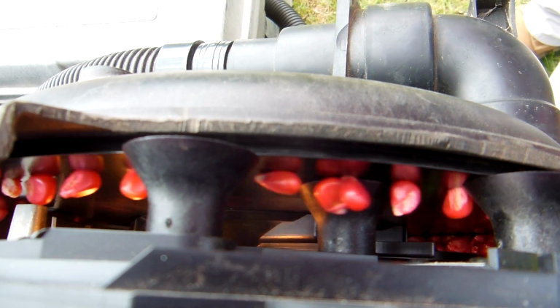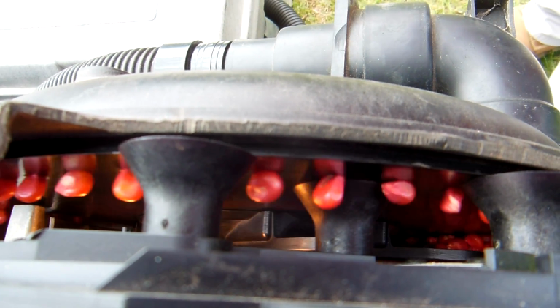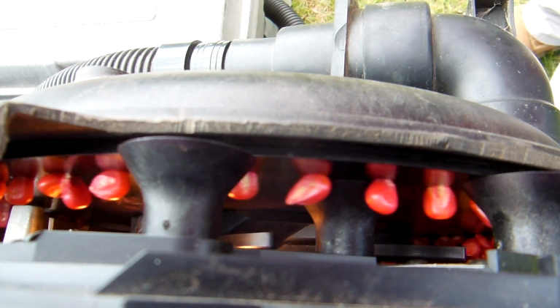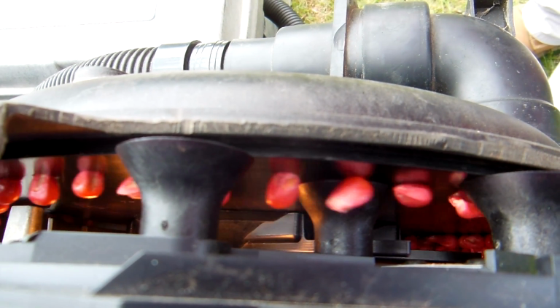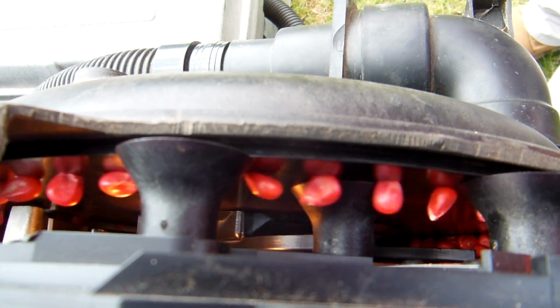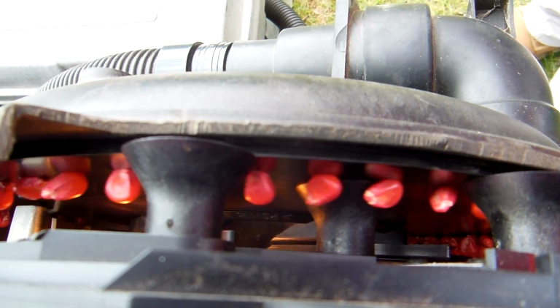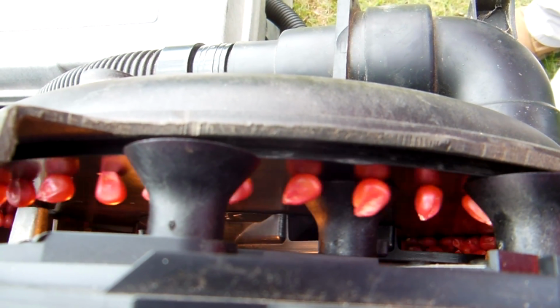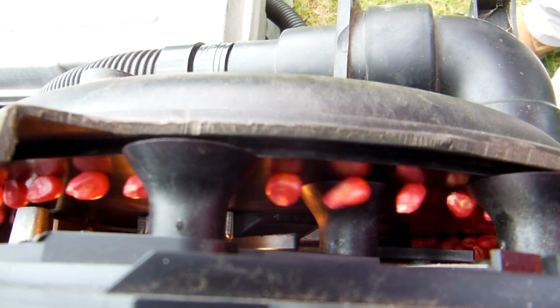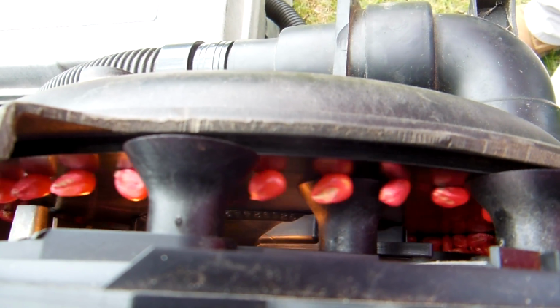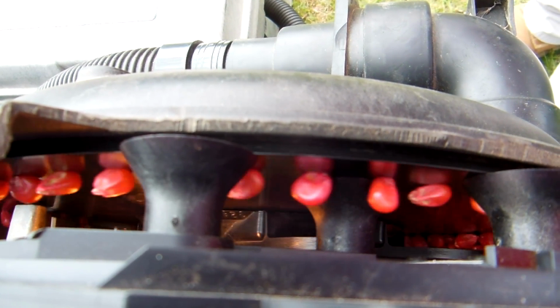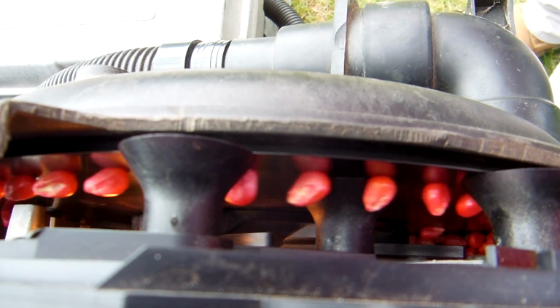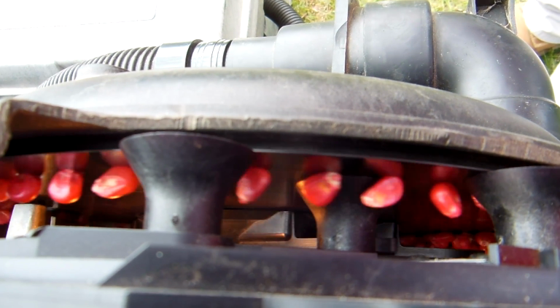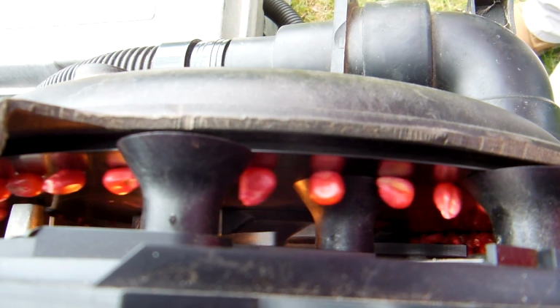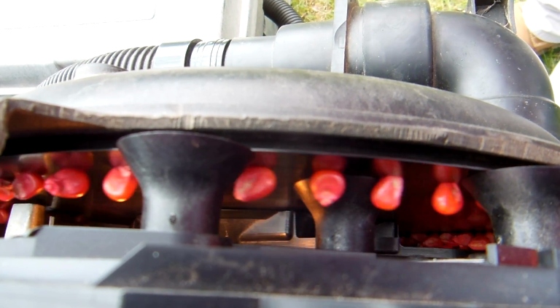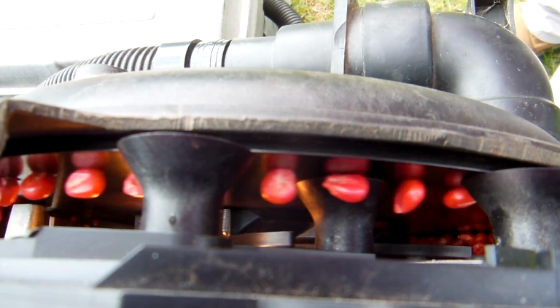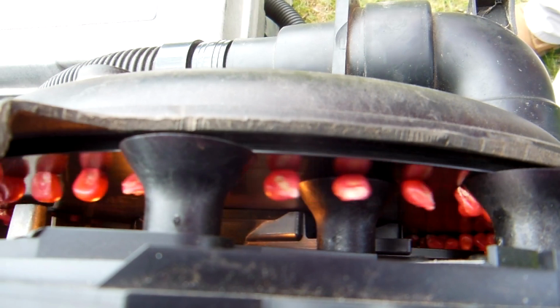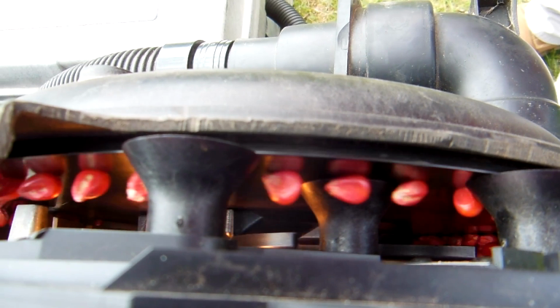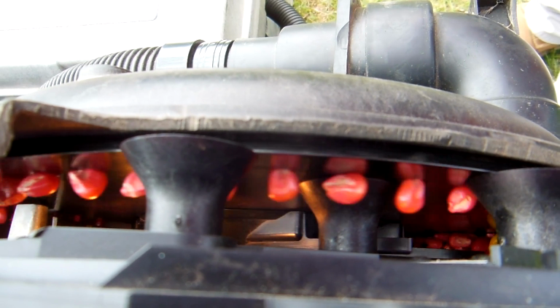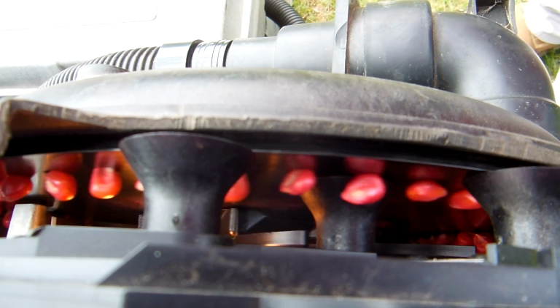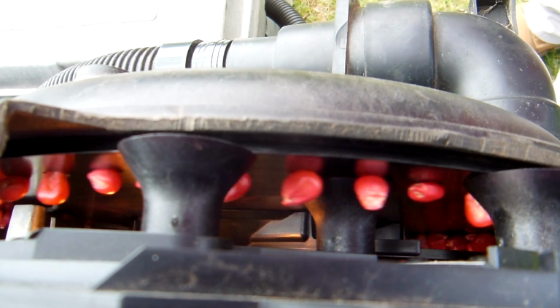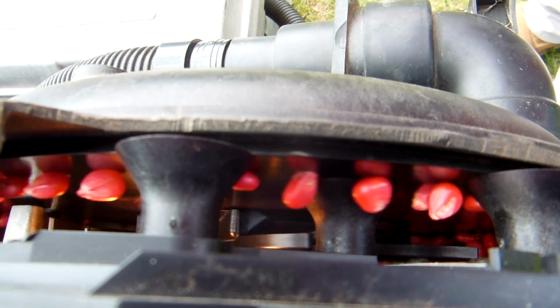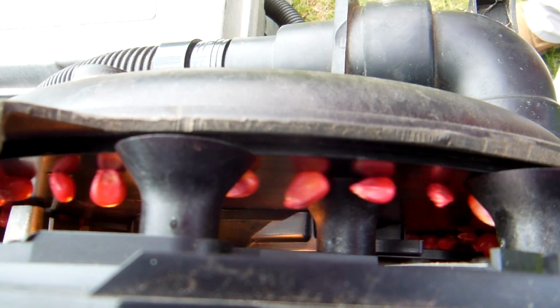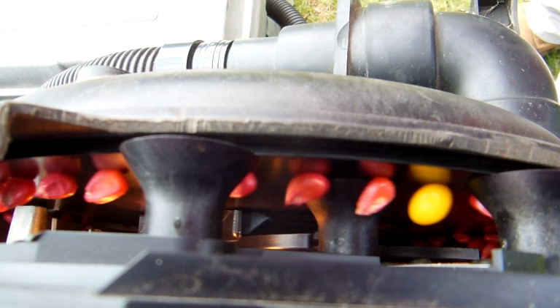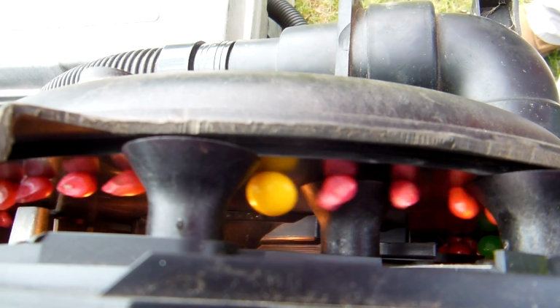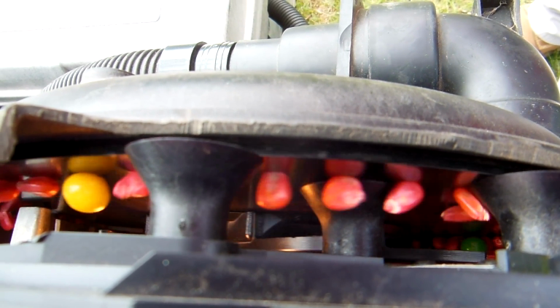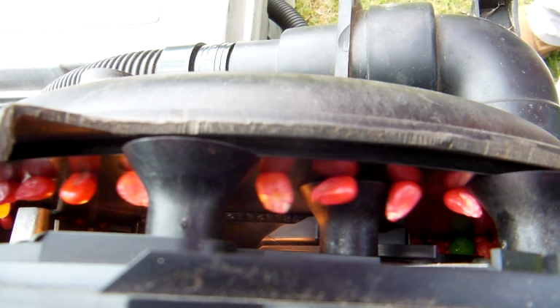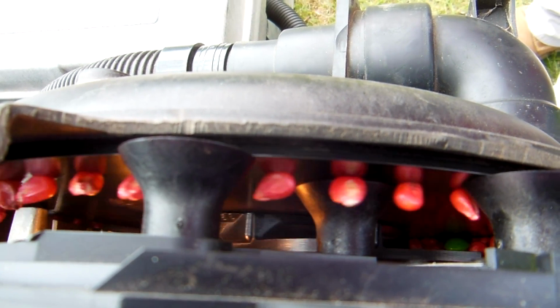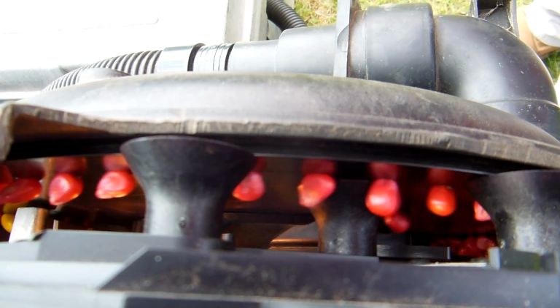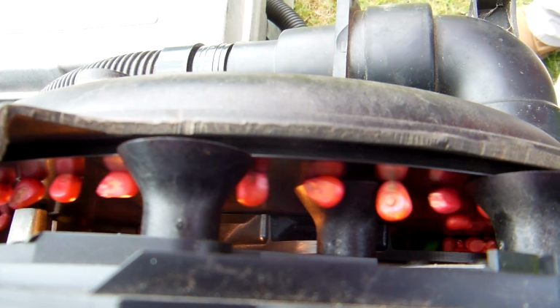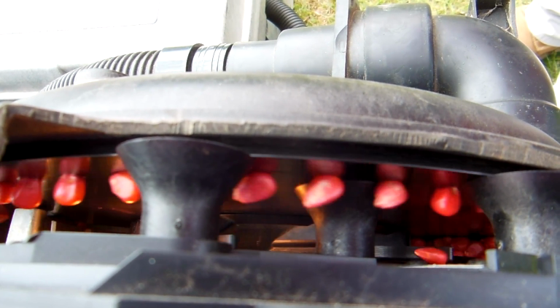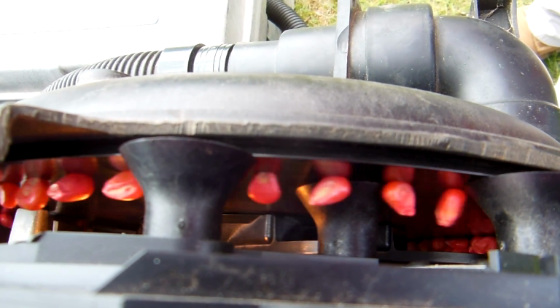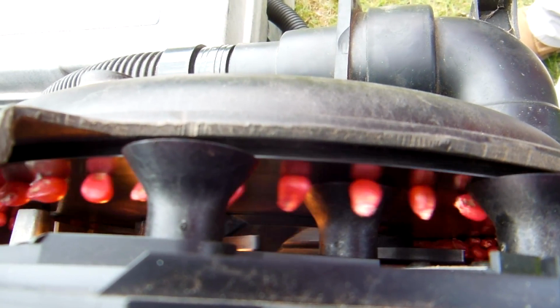We've also placed skittles in there to show that we can plant any seed size.